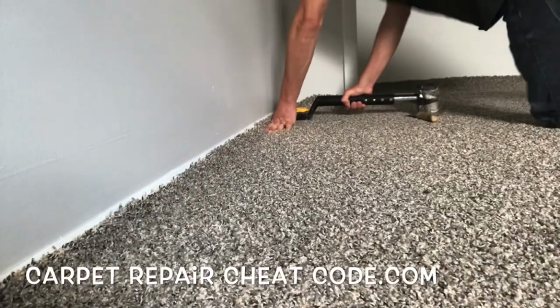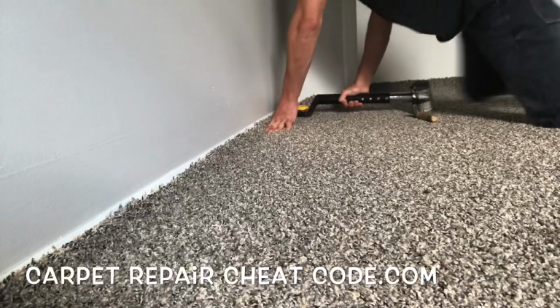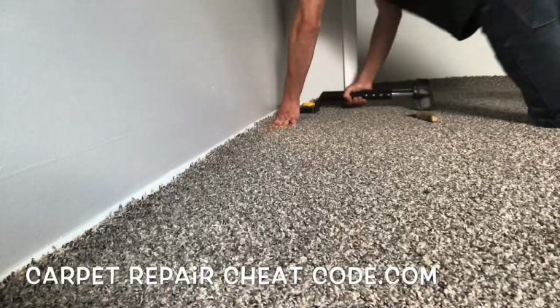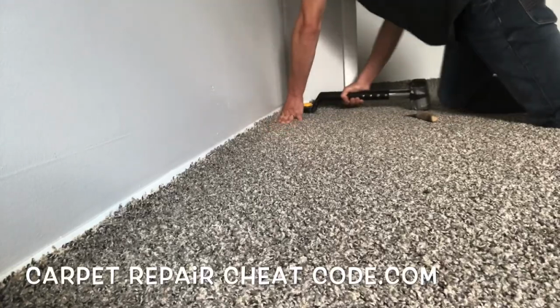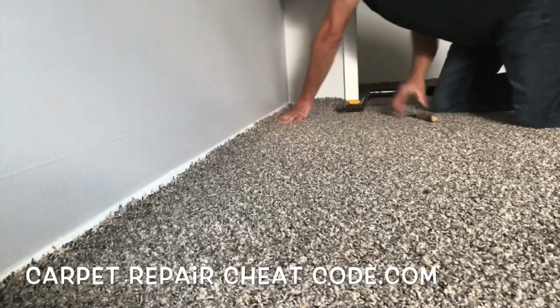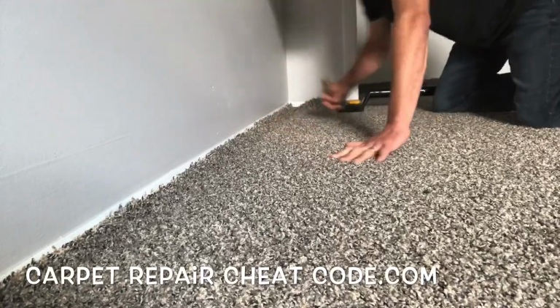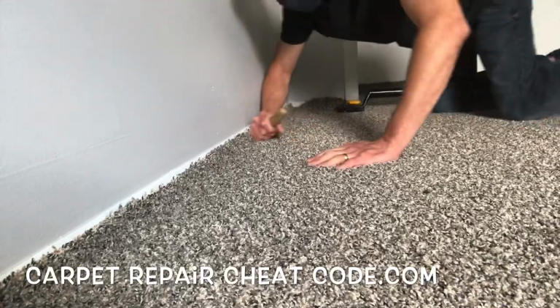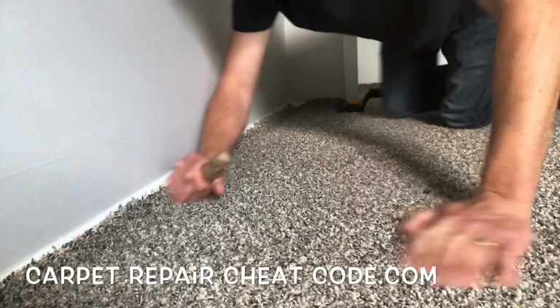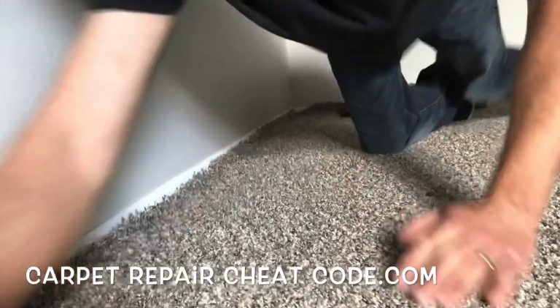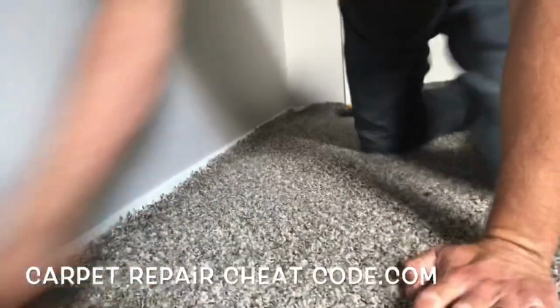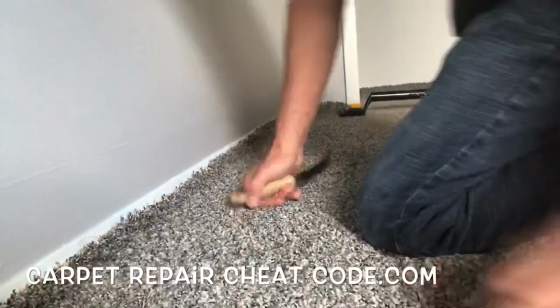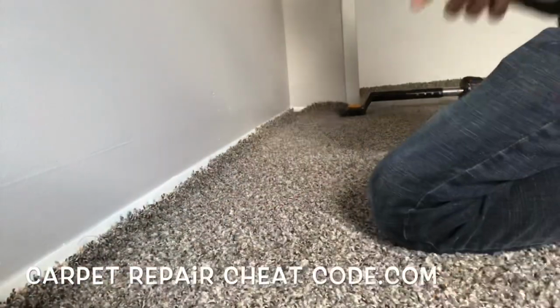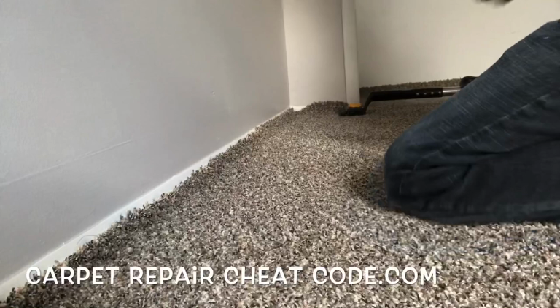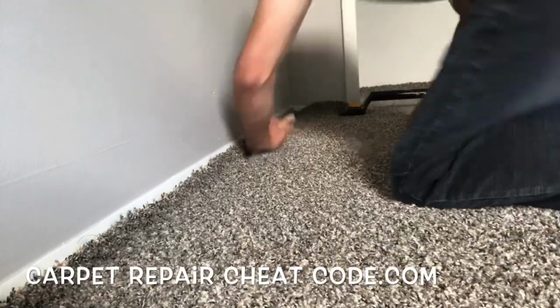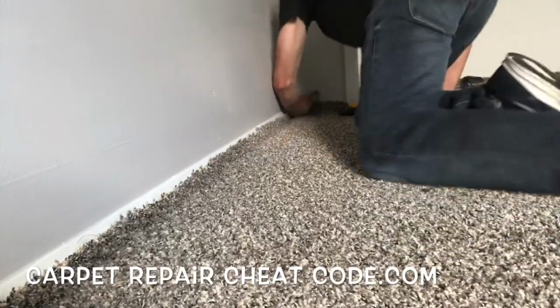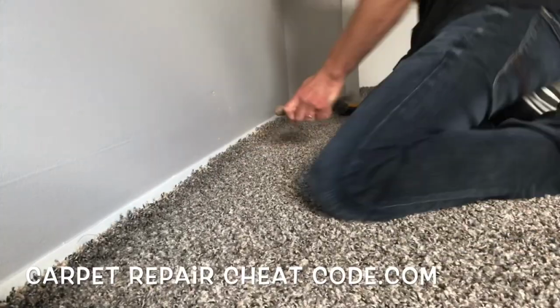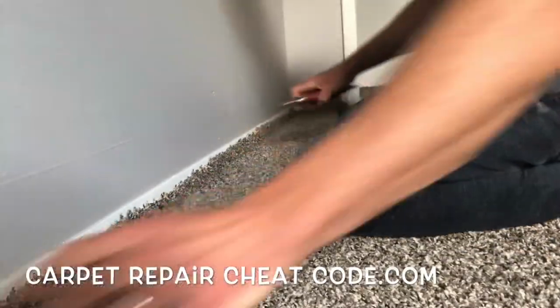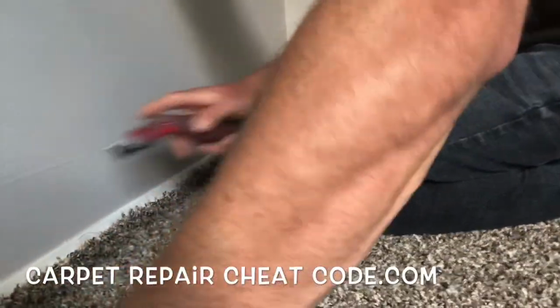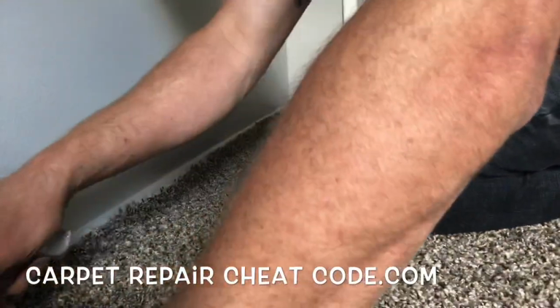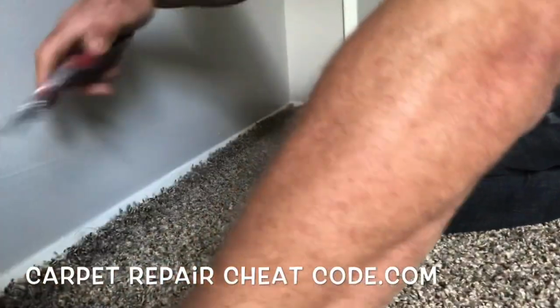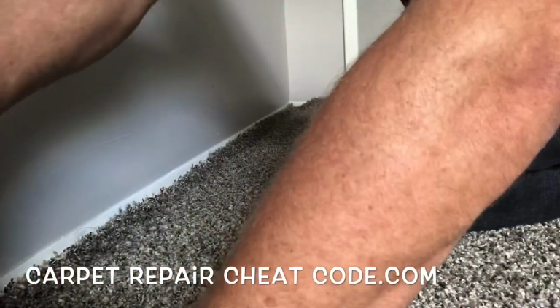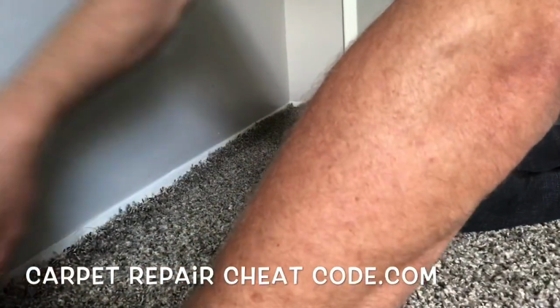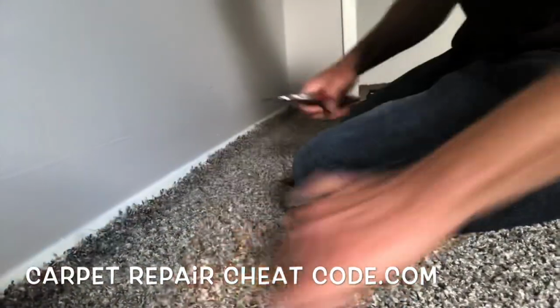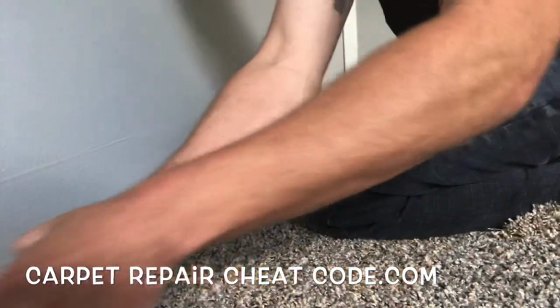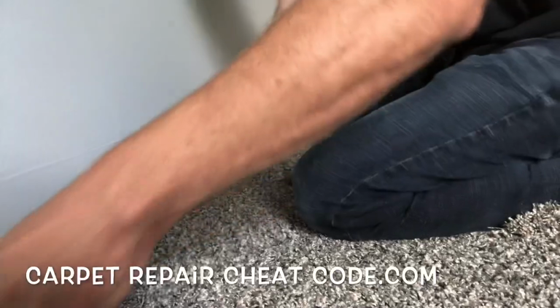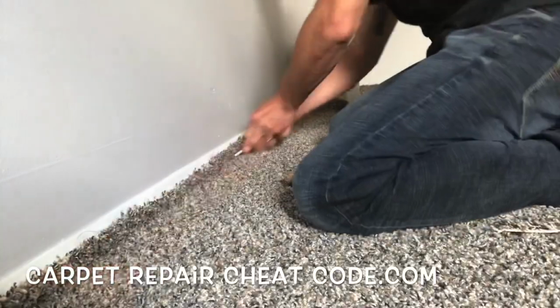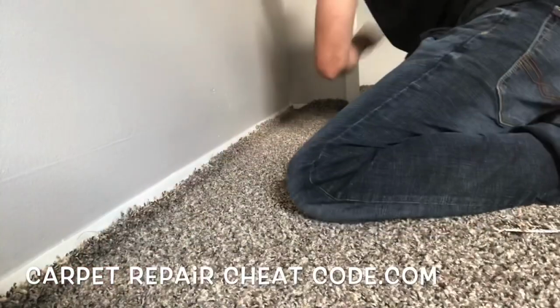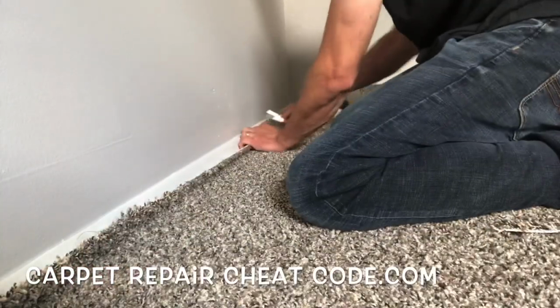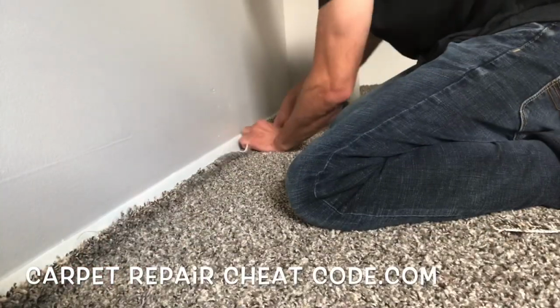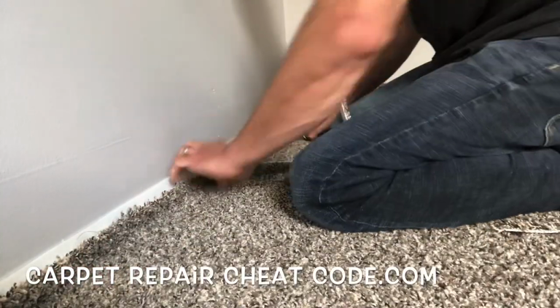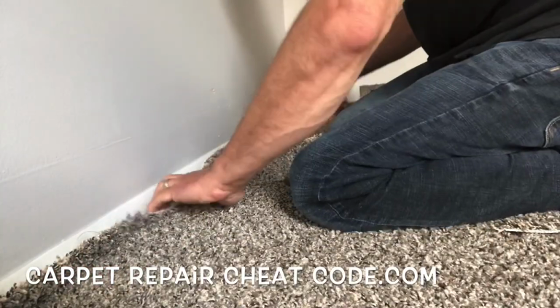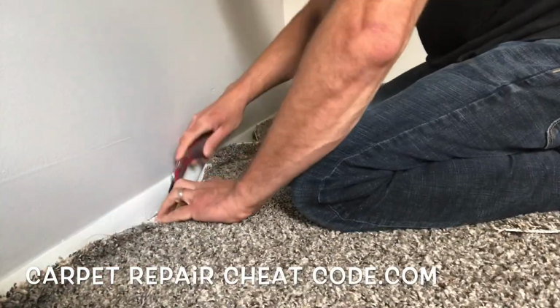Super basic — you can get a kicker at any of the big box stores for about $80, or get them used on eBay for about $50. They also have these throwaways — we'll do some videos on those talking about the pros and cons. But in this one, we're using the kicker straight from Lowe's.